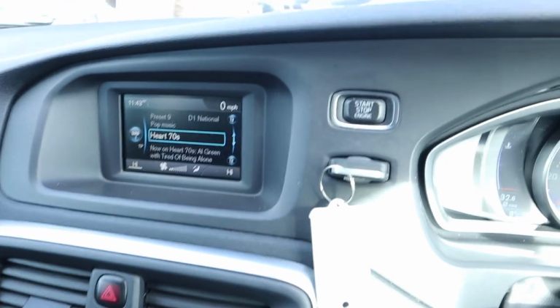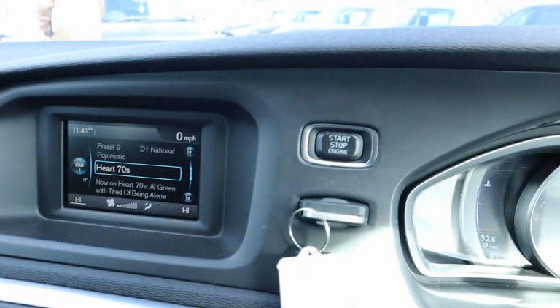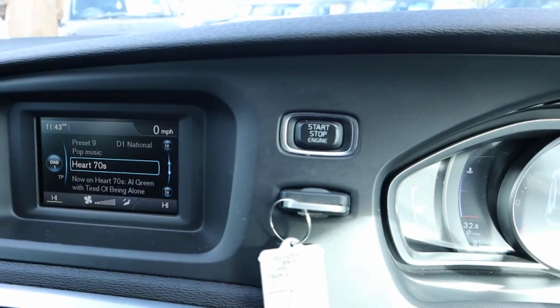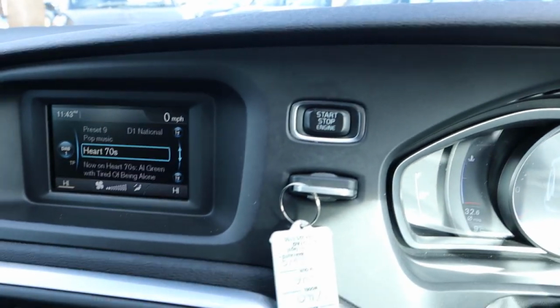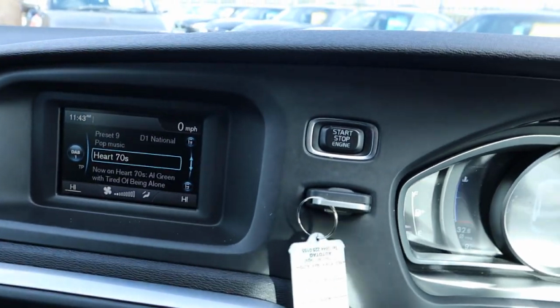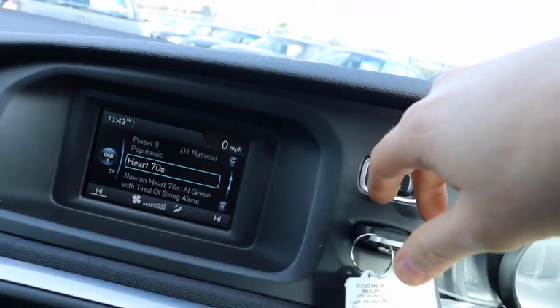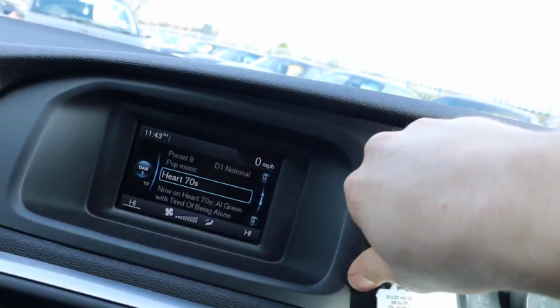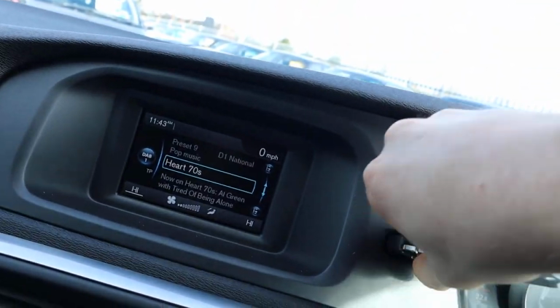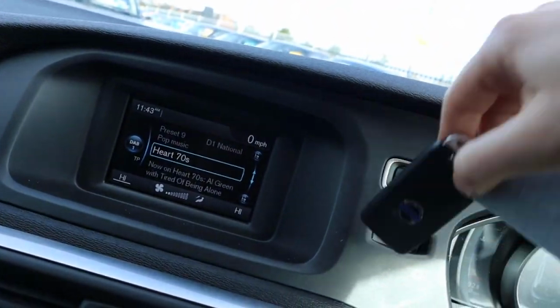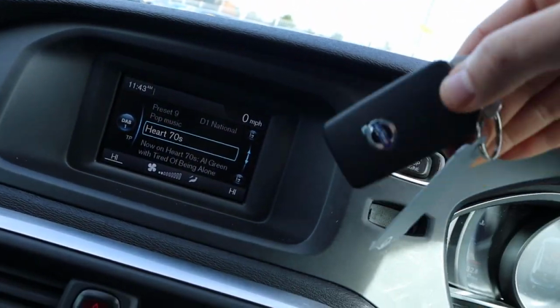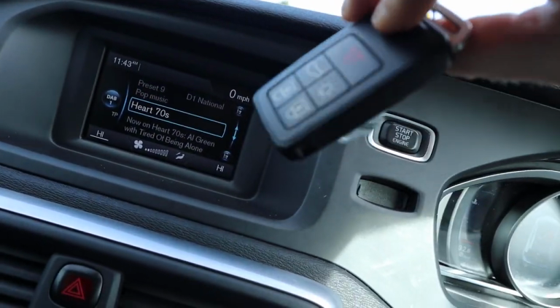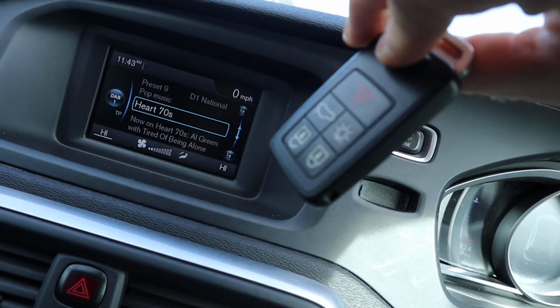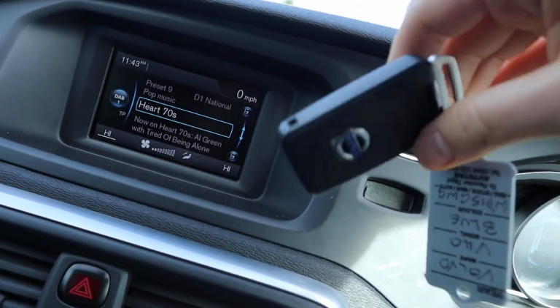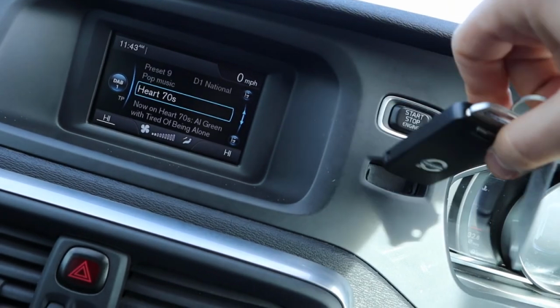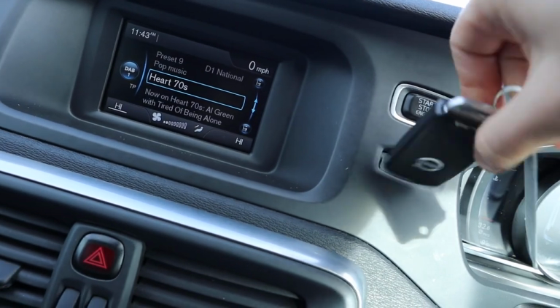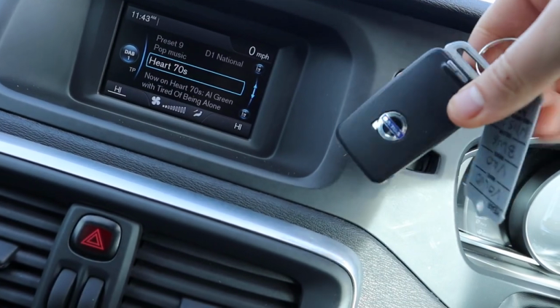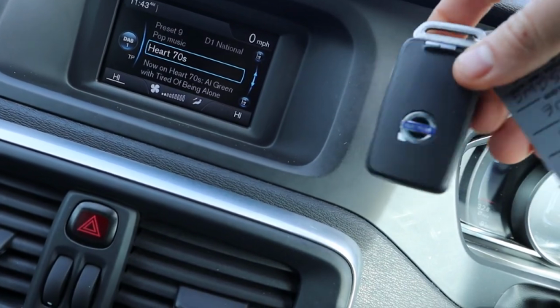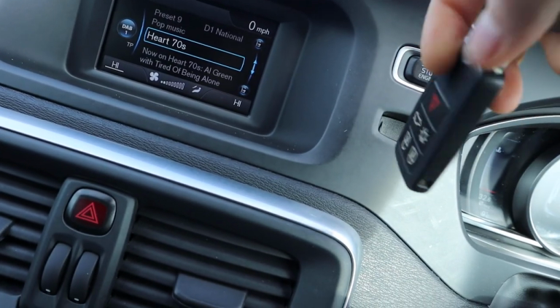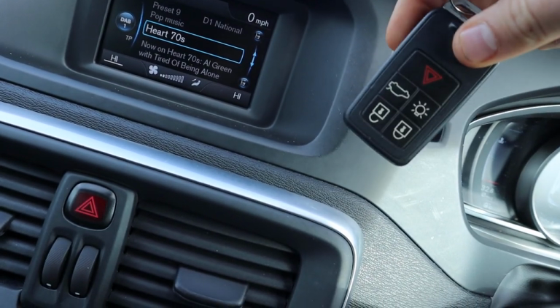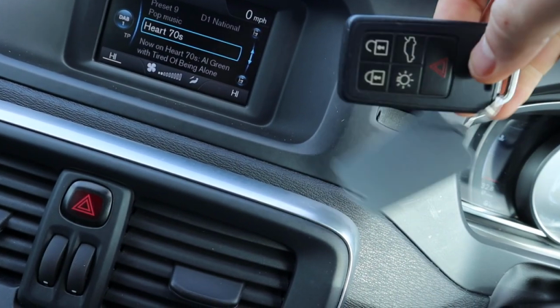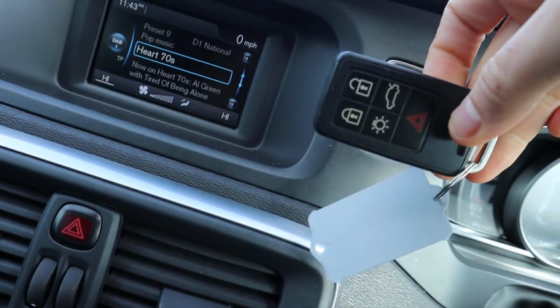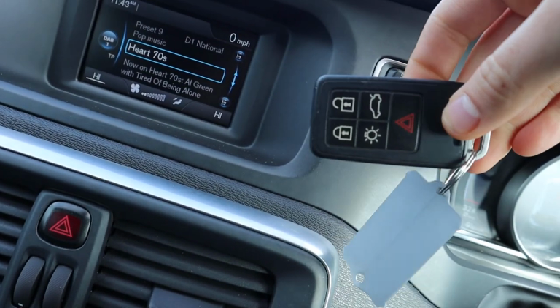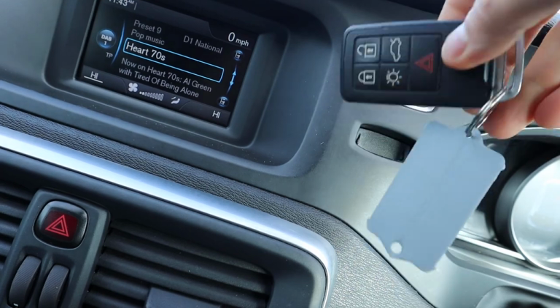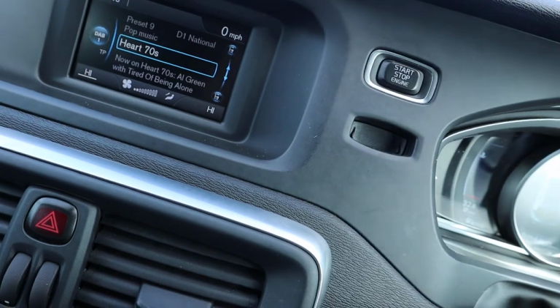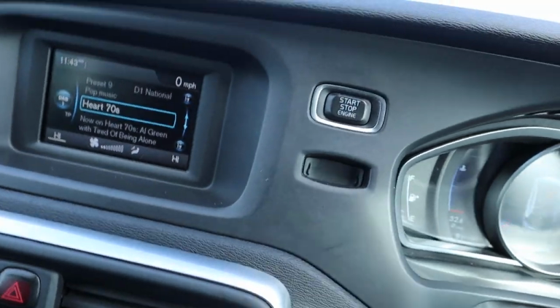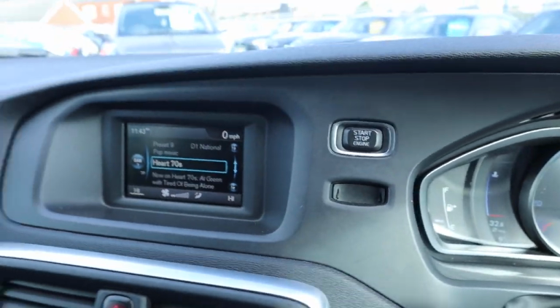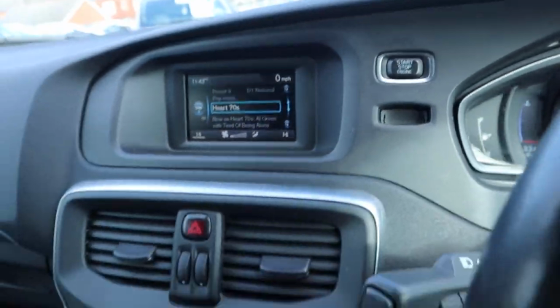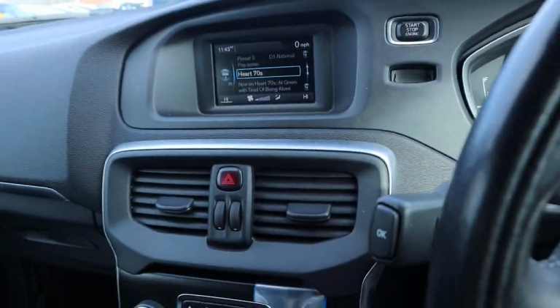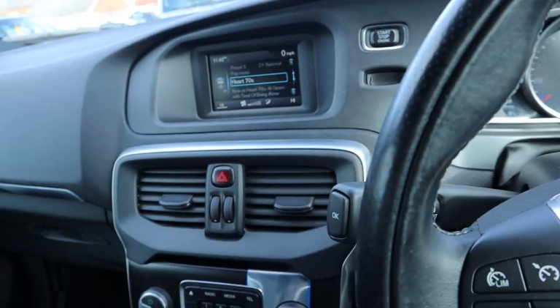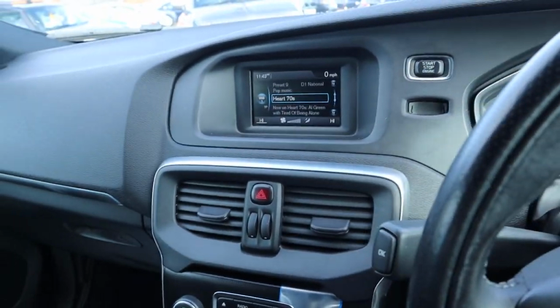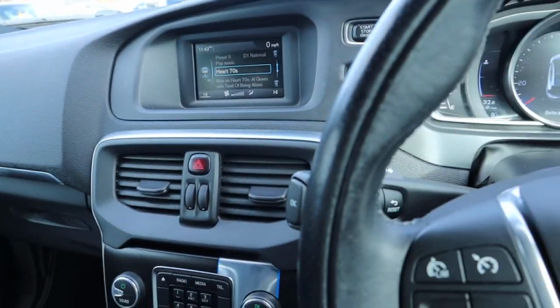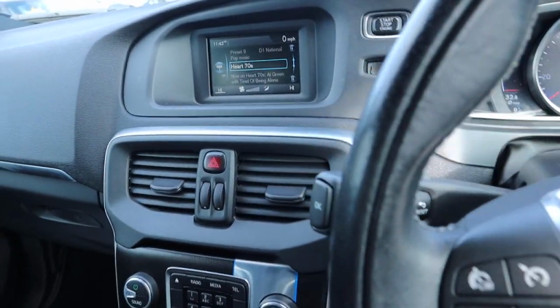Put the key in and press start, then after that you can actually take the key back out. You get into a system where you take it back out and pop it in your pocket or your purse. Let's keep that engine running.